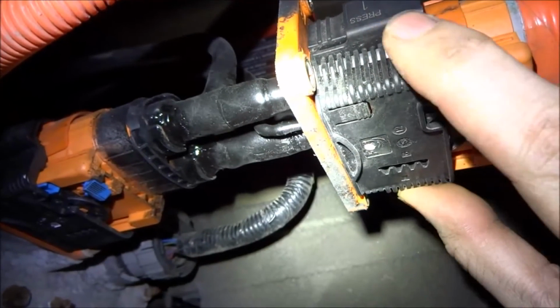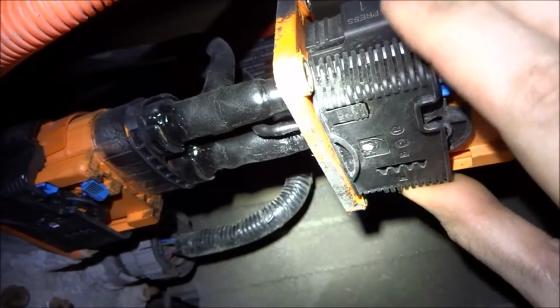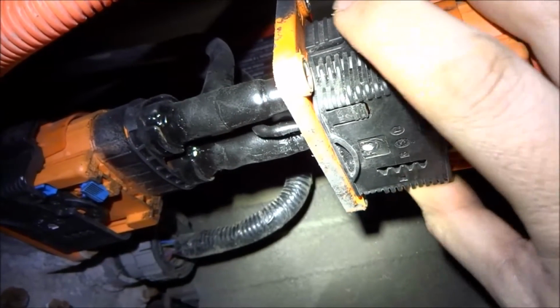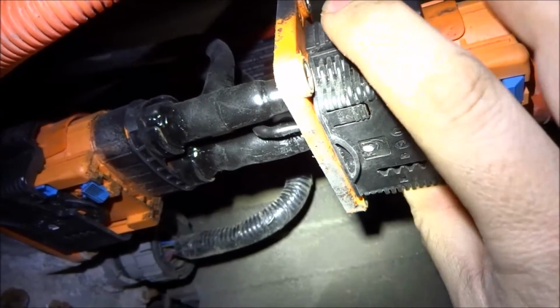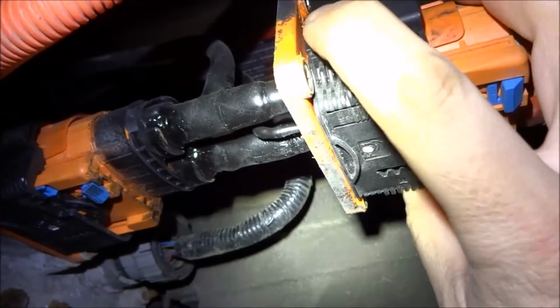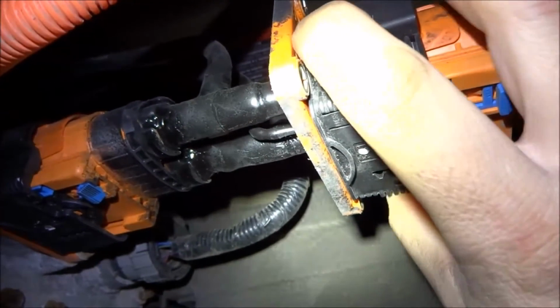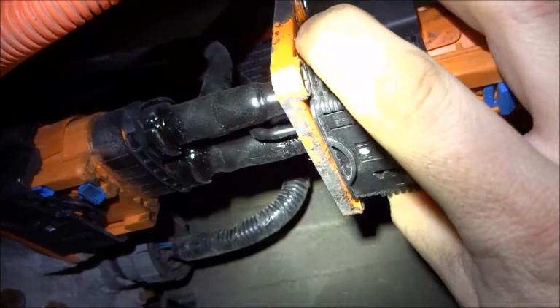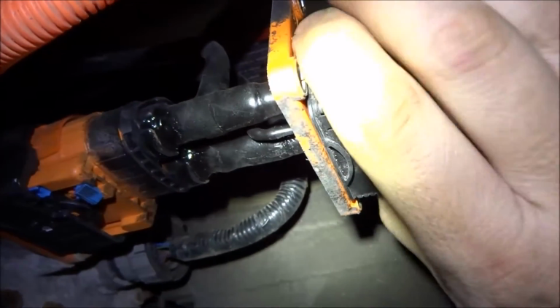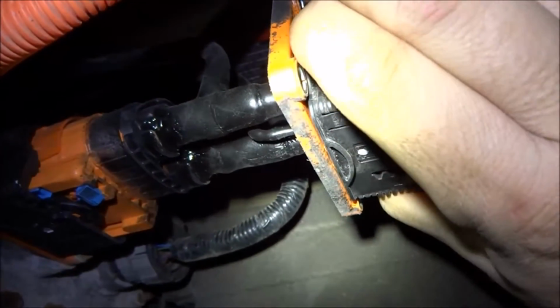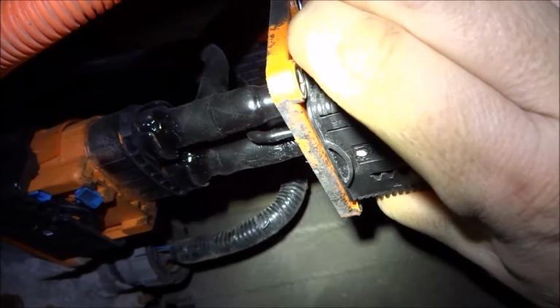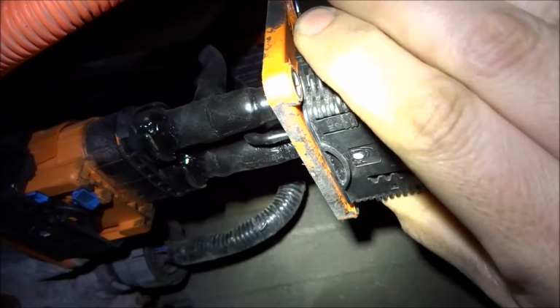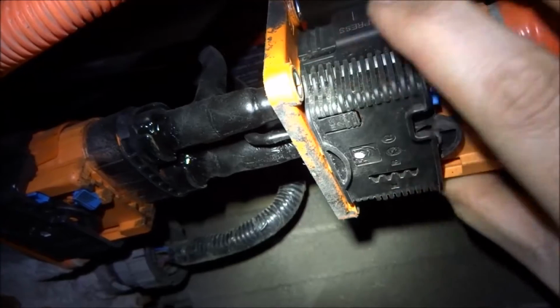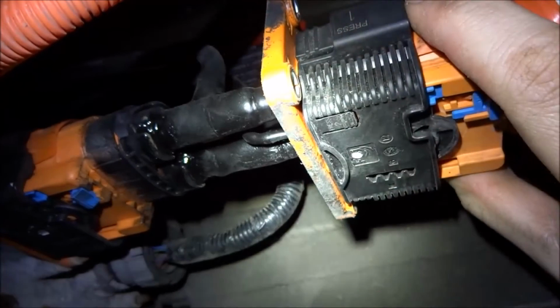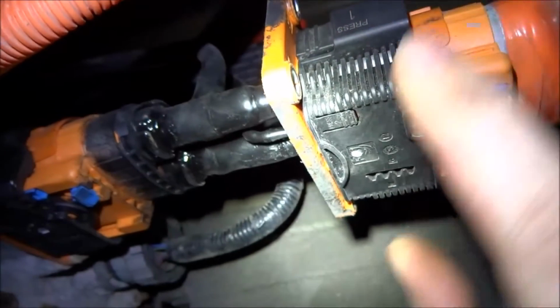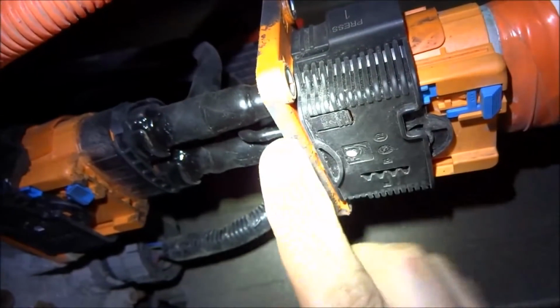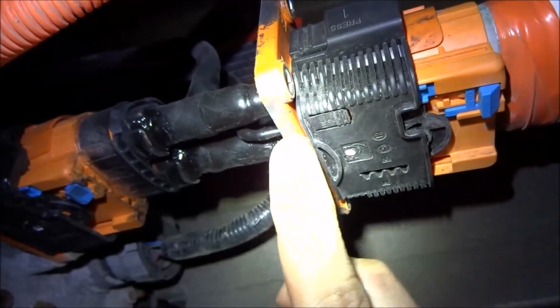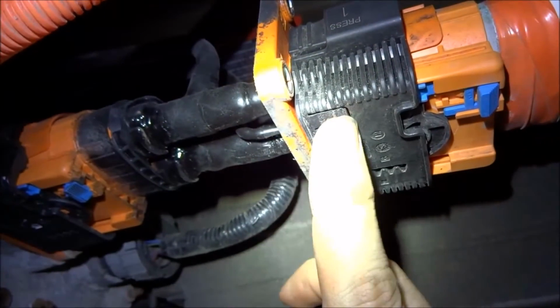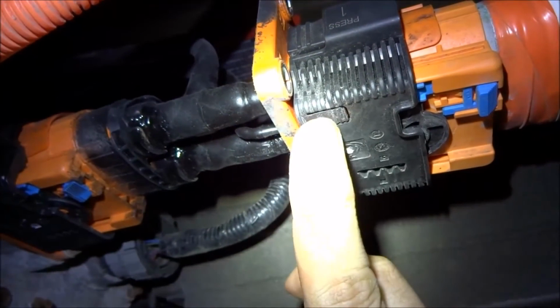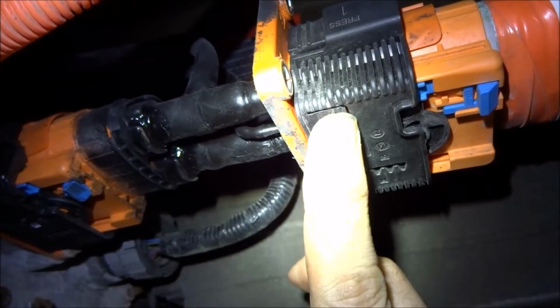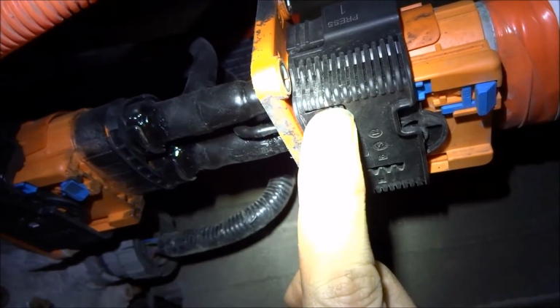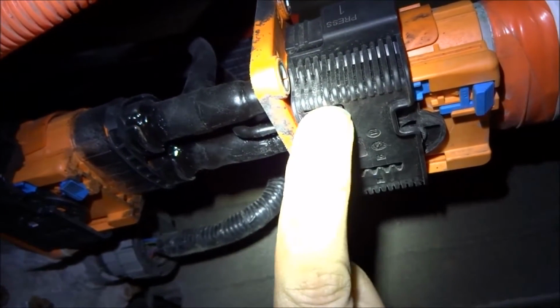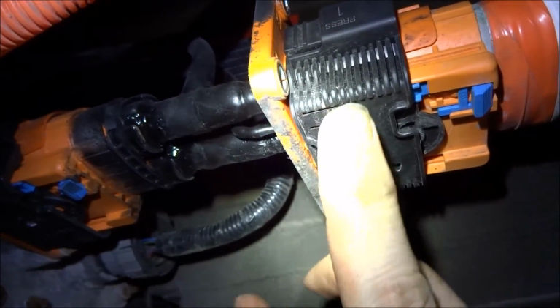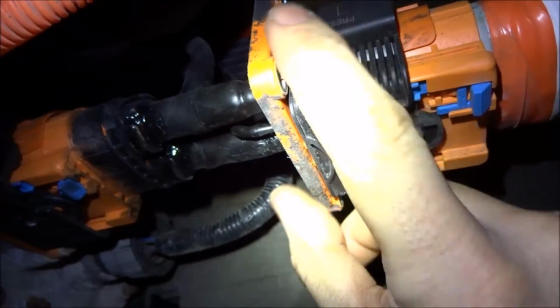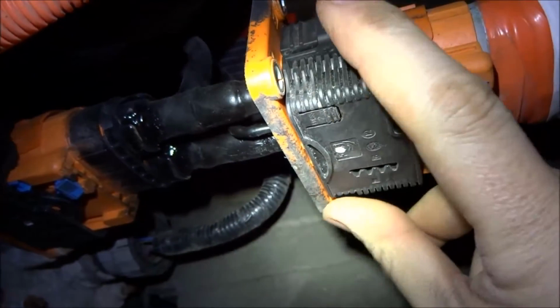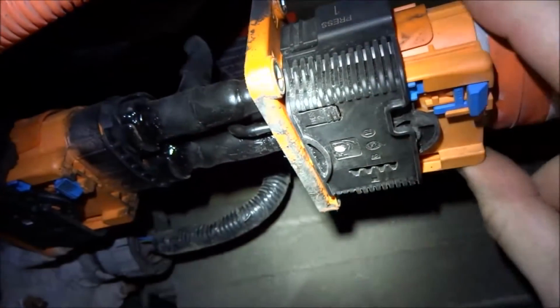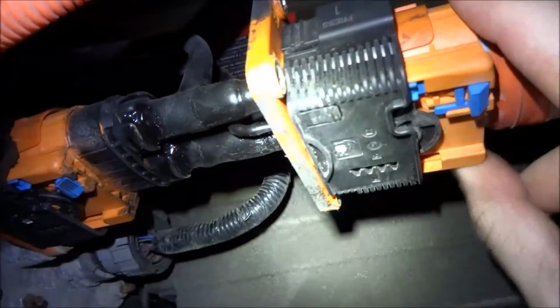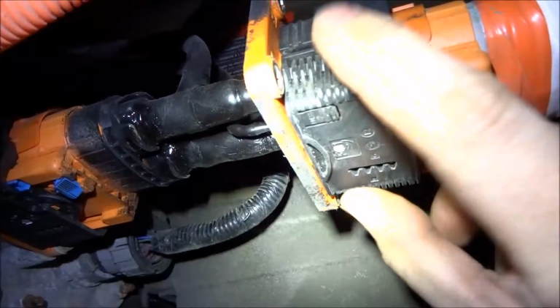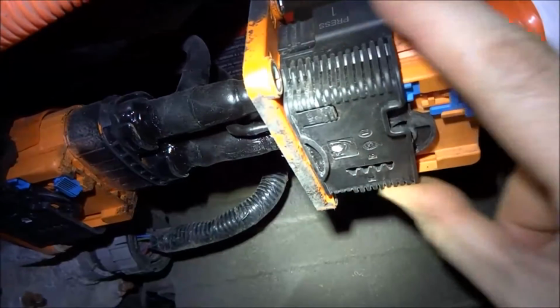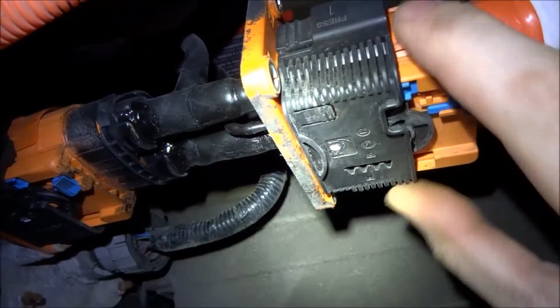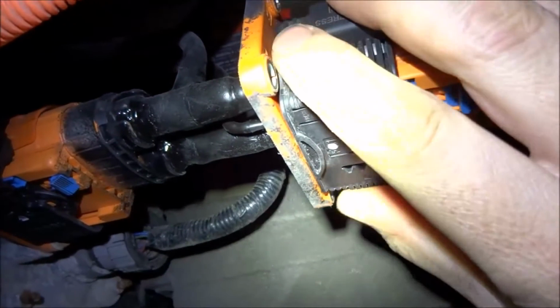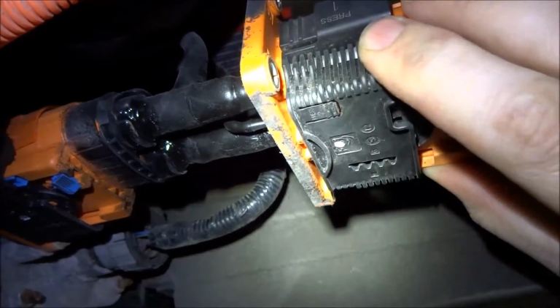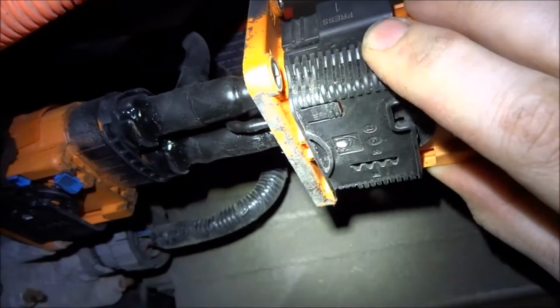And this is the plug, which comes apart by pressing here and pulling back. At a certain point you have to push here to continue pulling all the way back — that unlocks it and you can take it off.